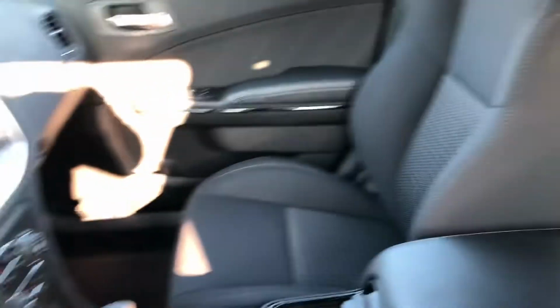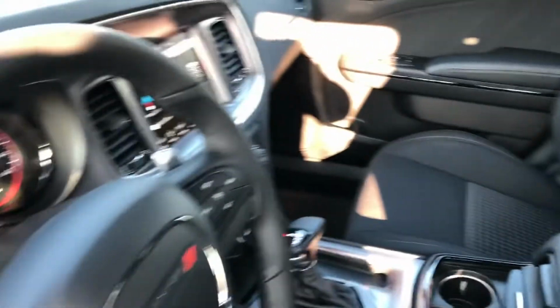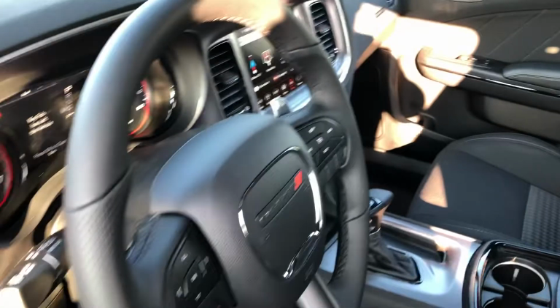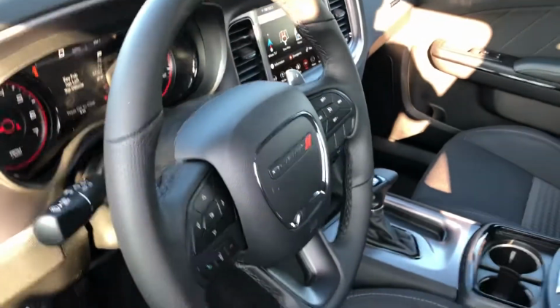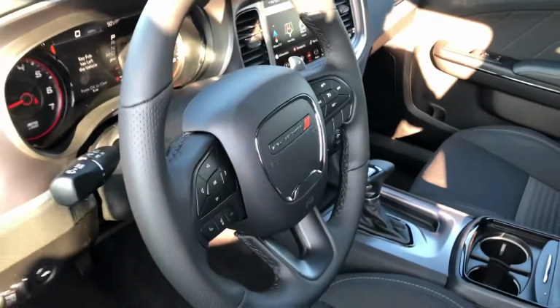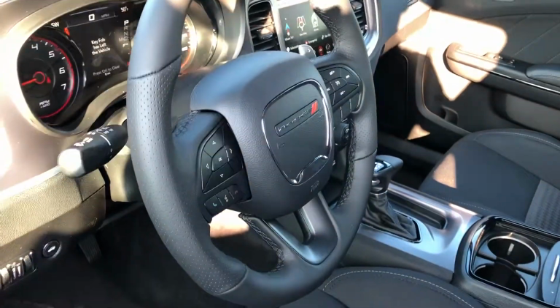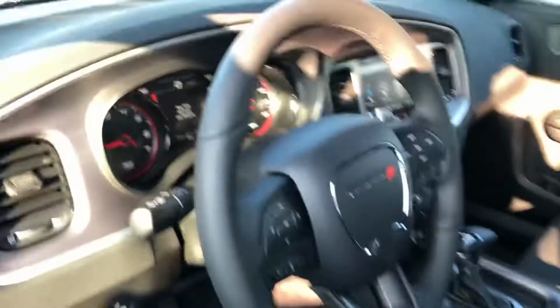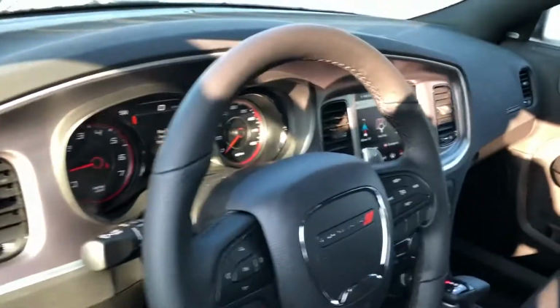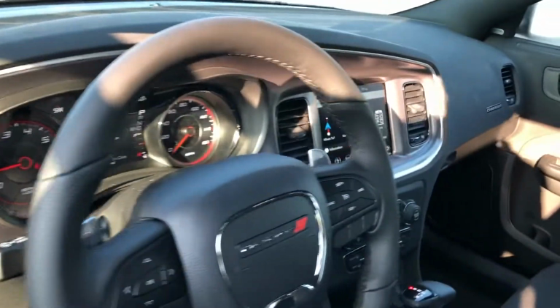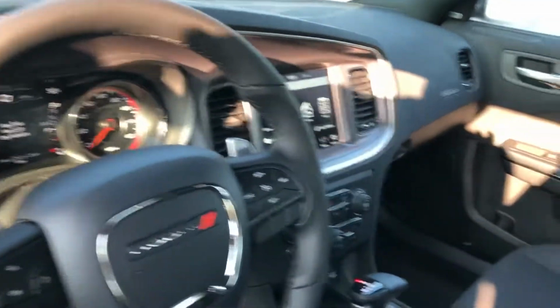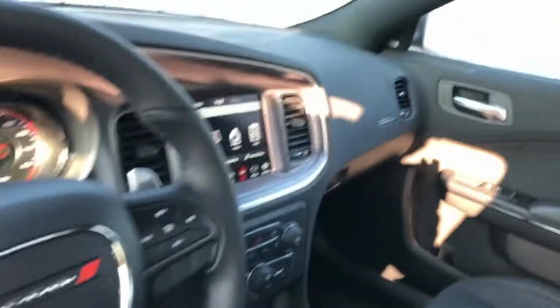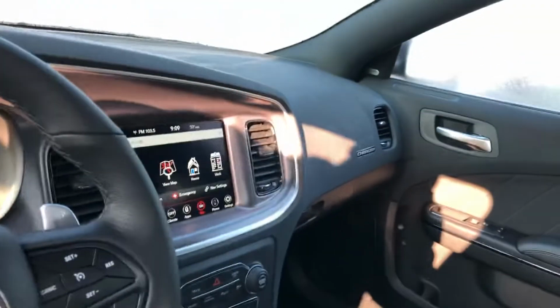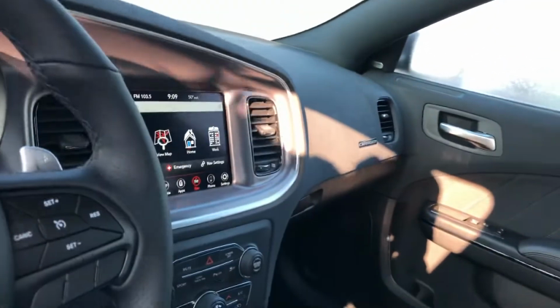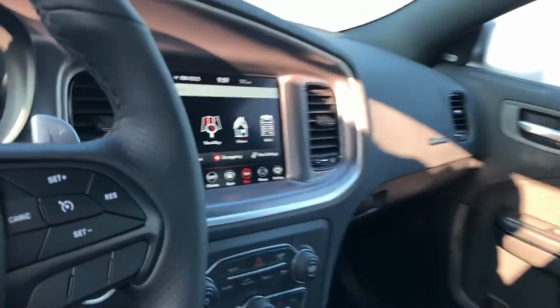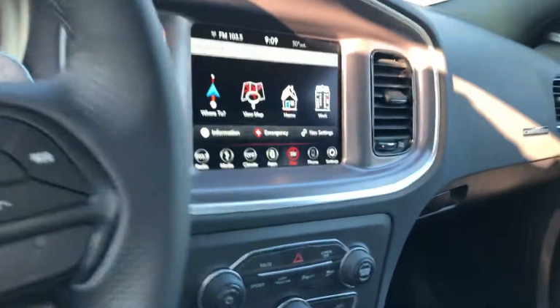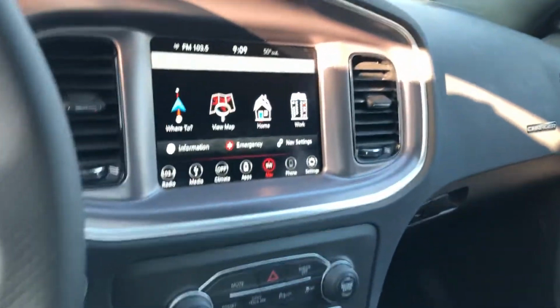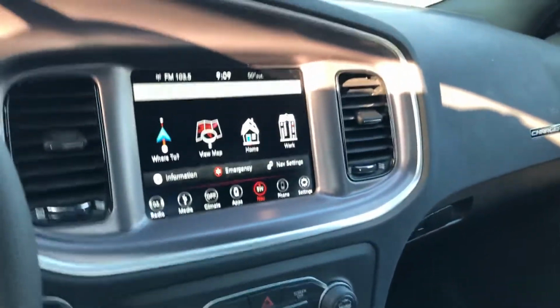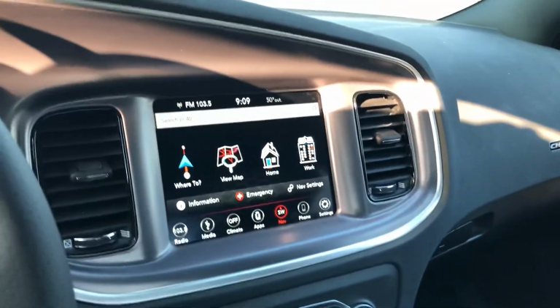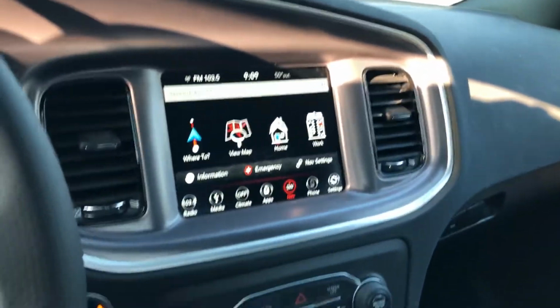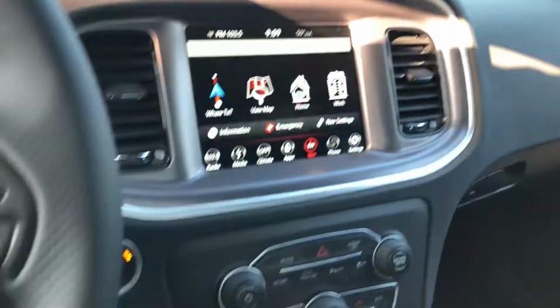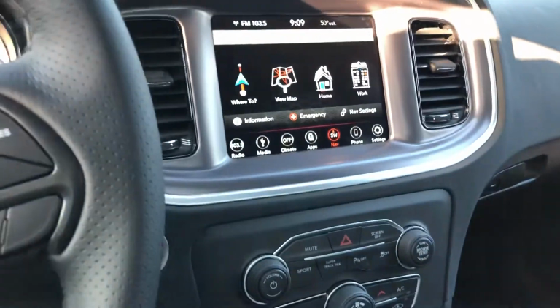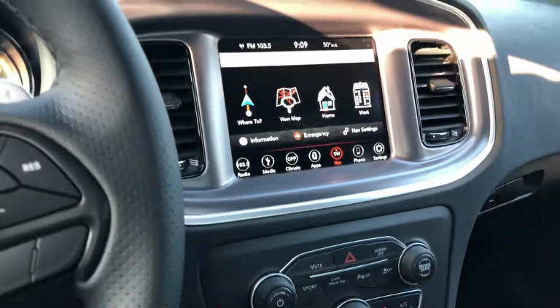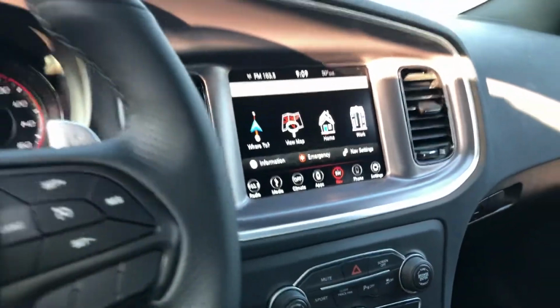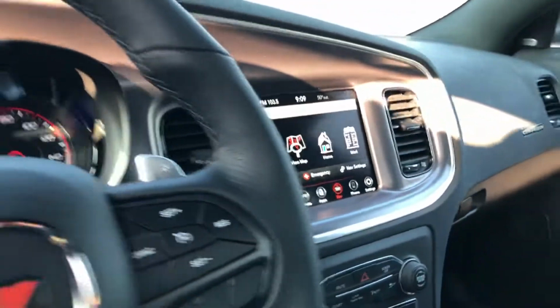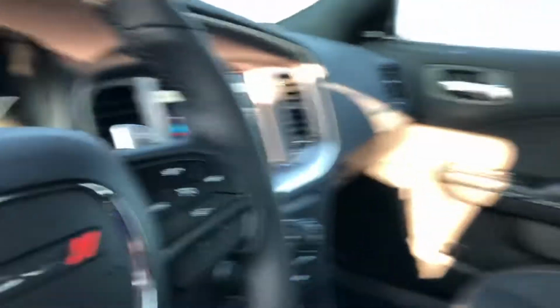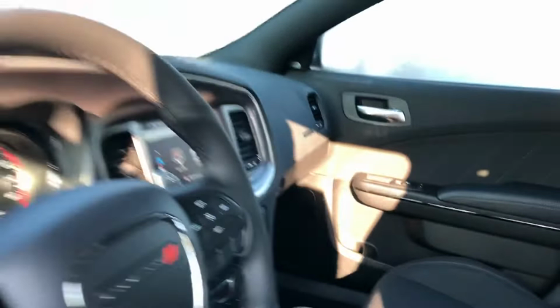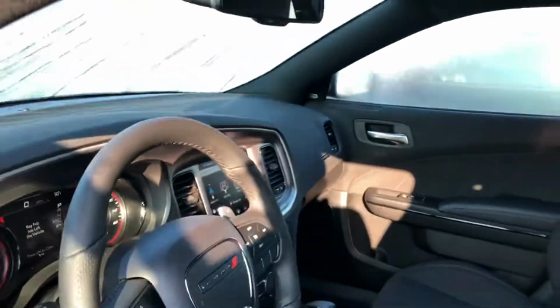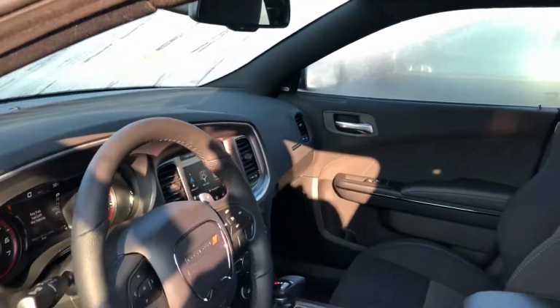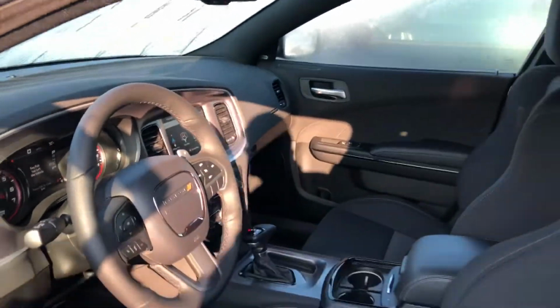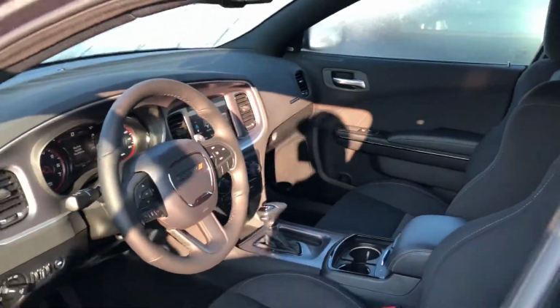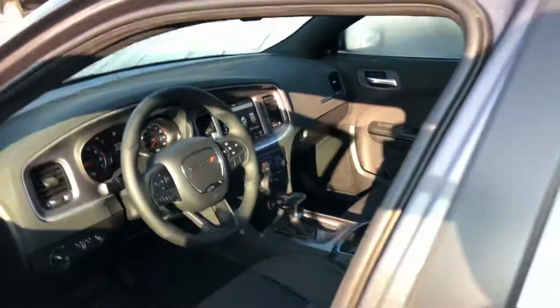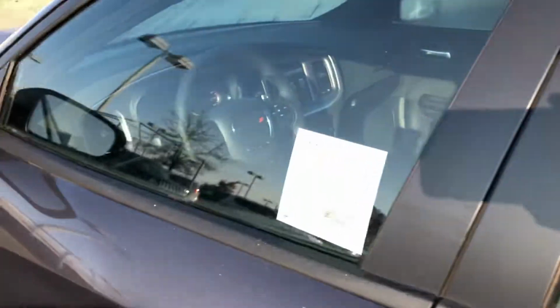You do have the leather-wrapped steering wheel, hands-free calling, automatic lights, navigation, and the super track pack. So you're going to get a lot of performance control with this vehicle as well. It's amazing.